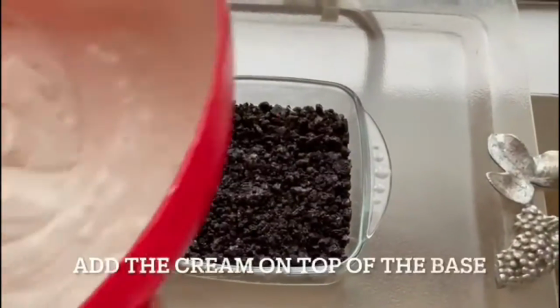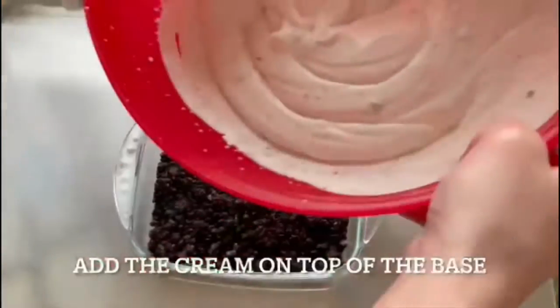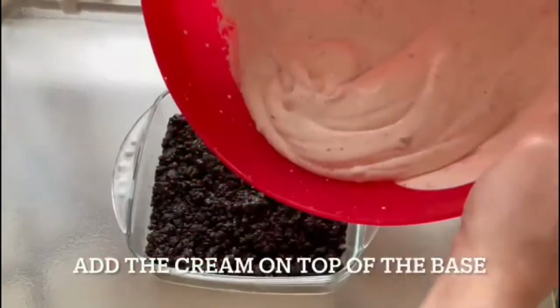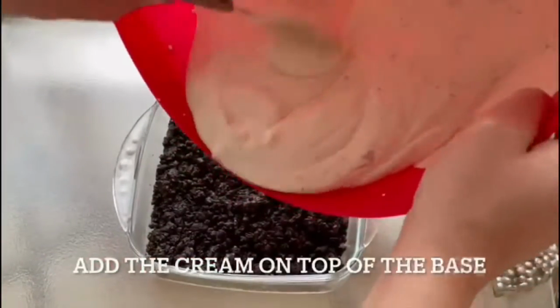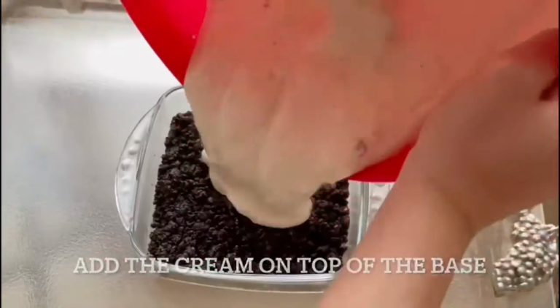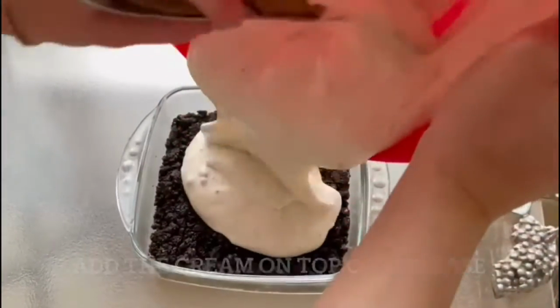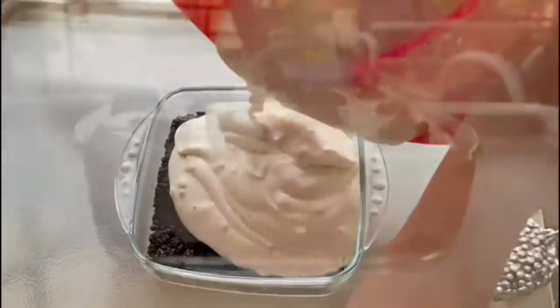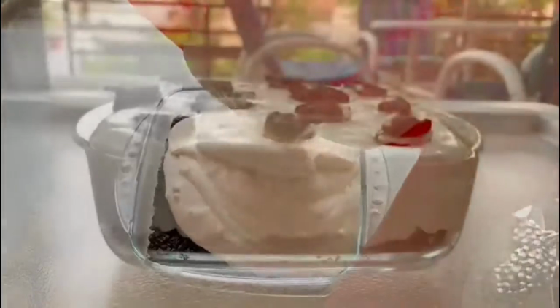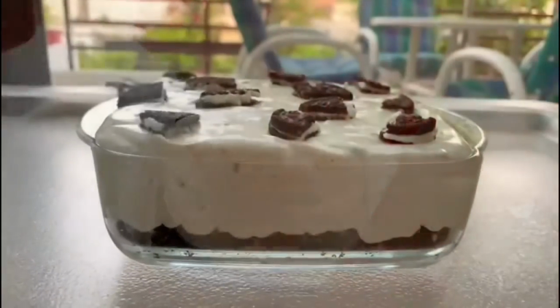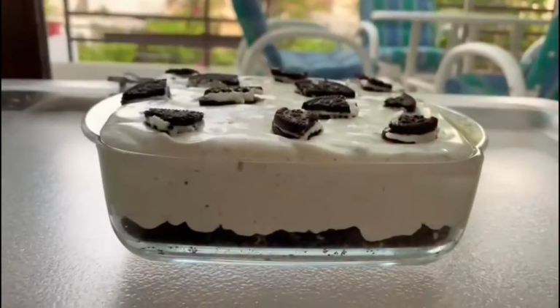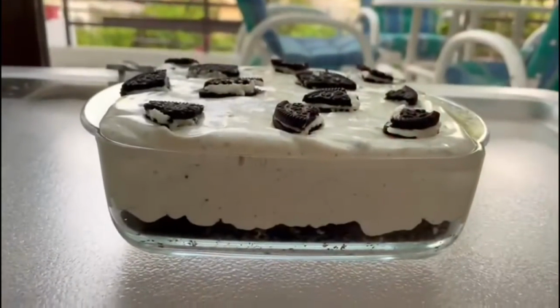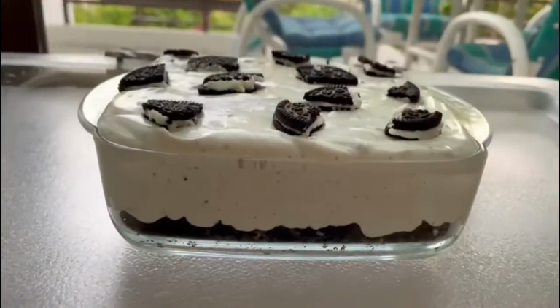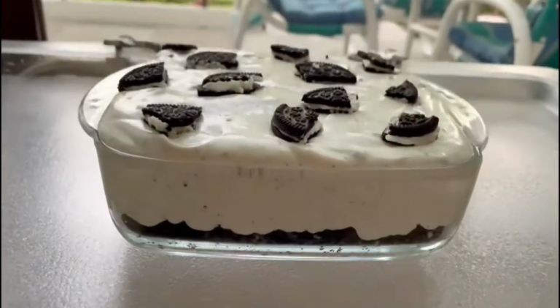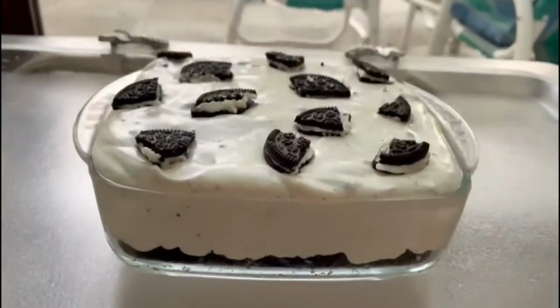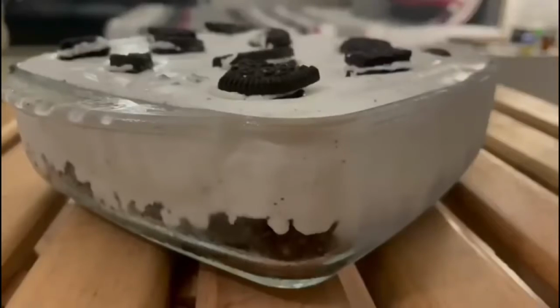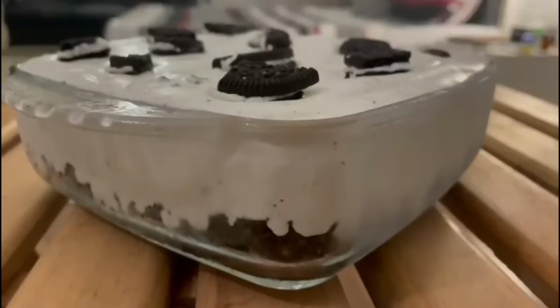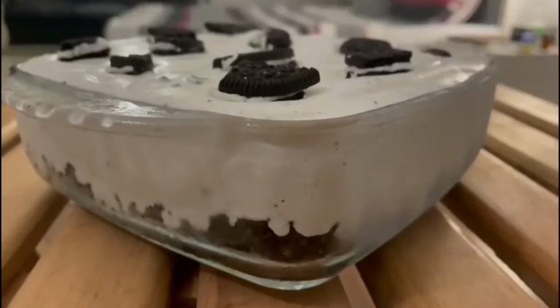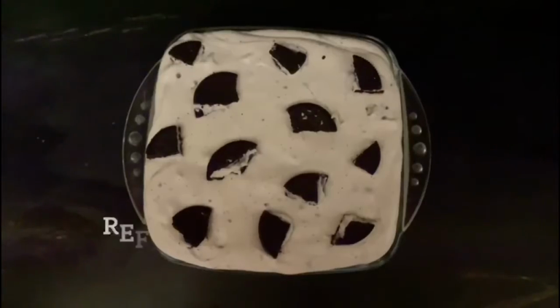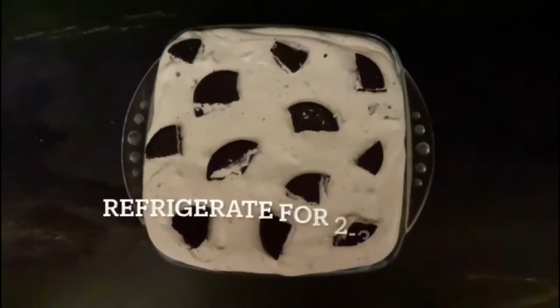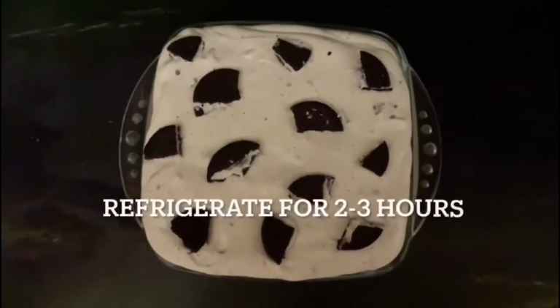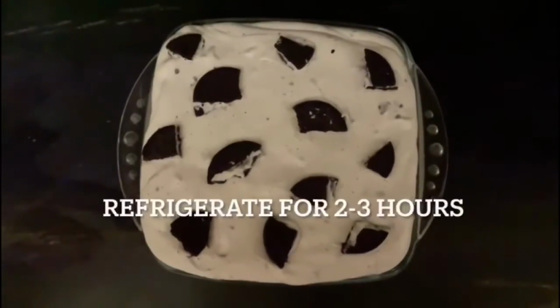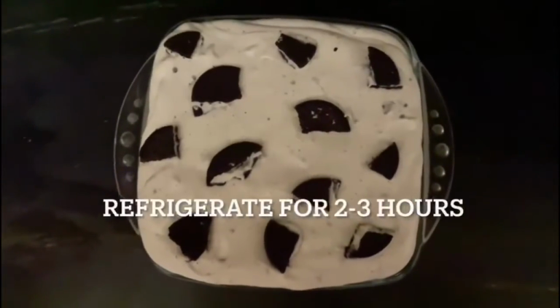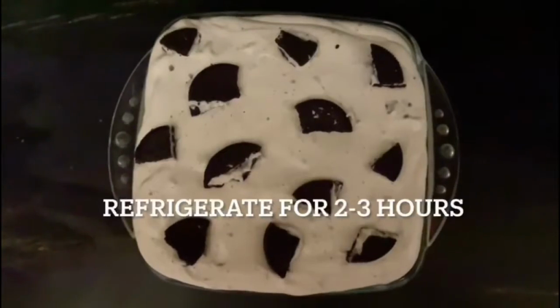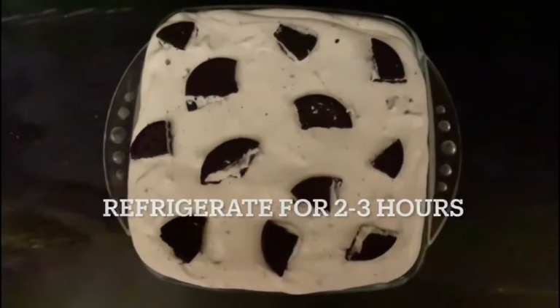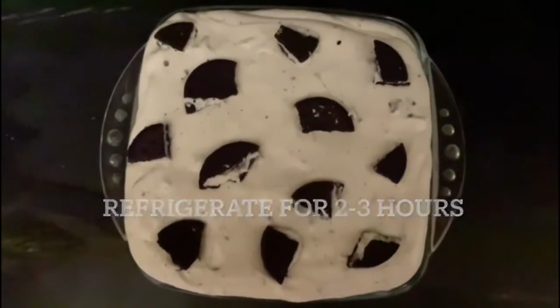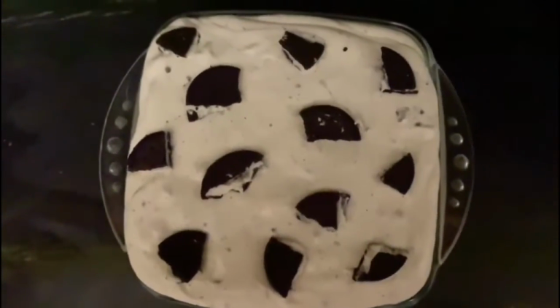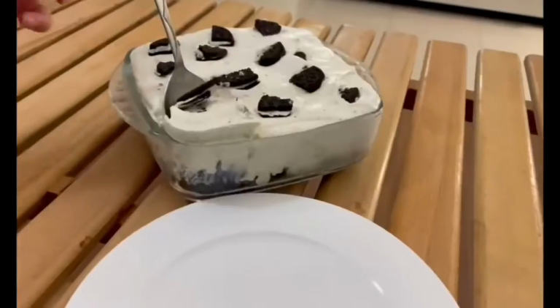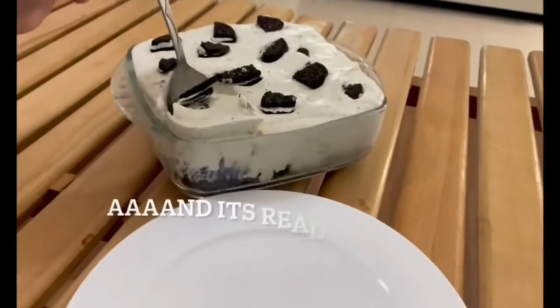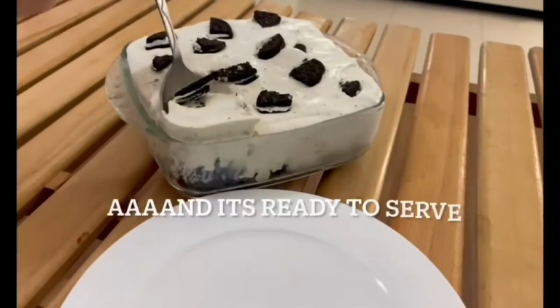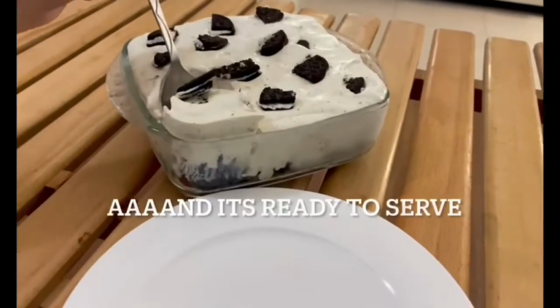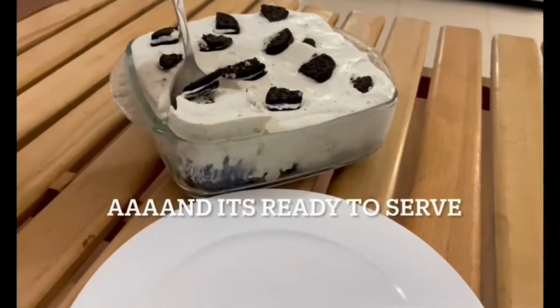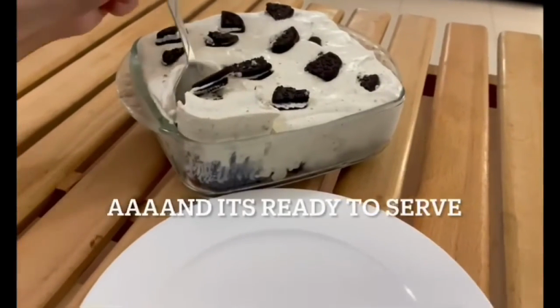We'll be setting the base with the crushed Oreos and then adding the mixture on top of the base. Lastly, we'll refrigerate it for two to three hours and your delicious Oreo dessert would finally be ready to serve.